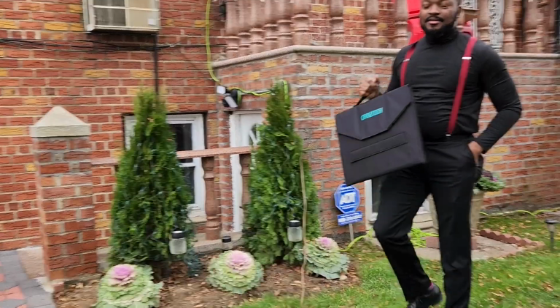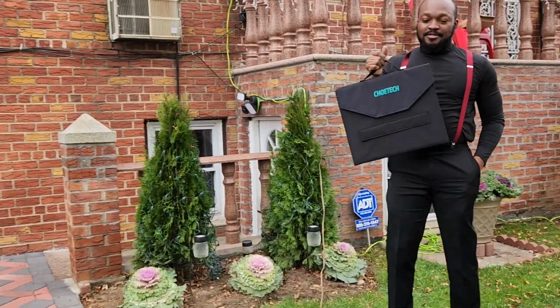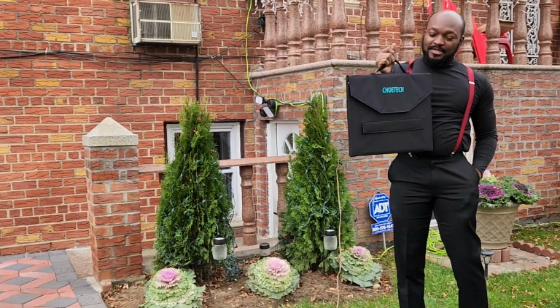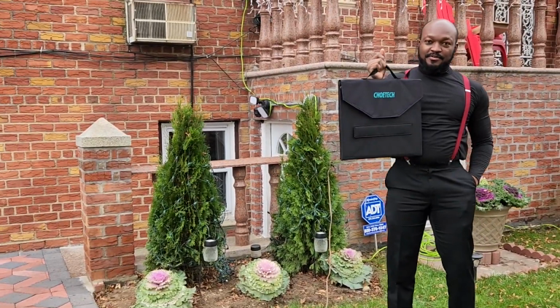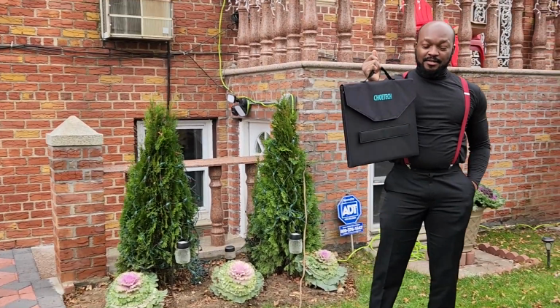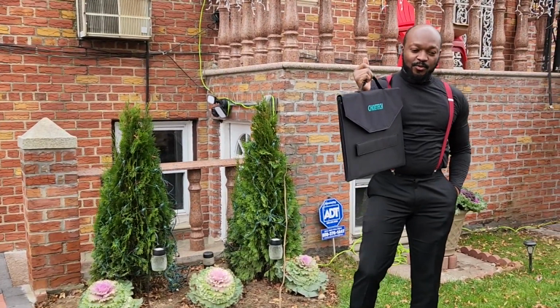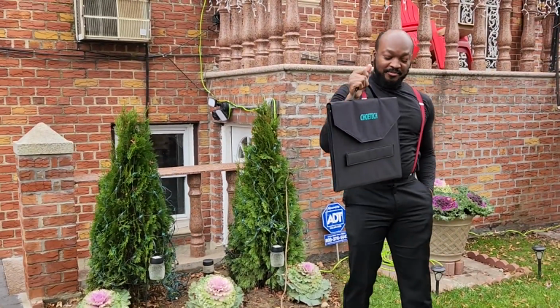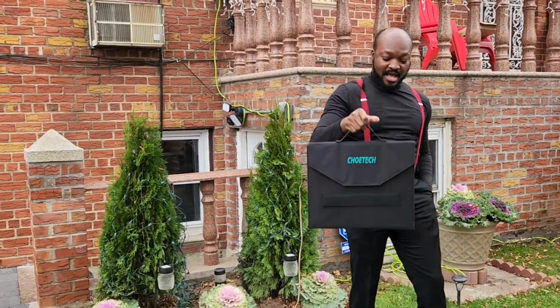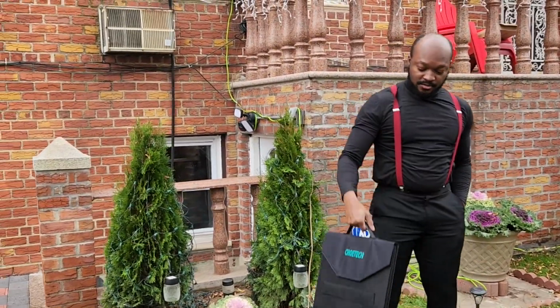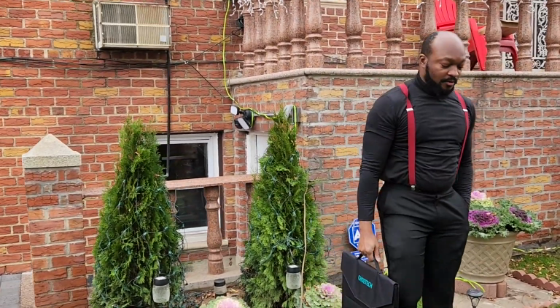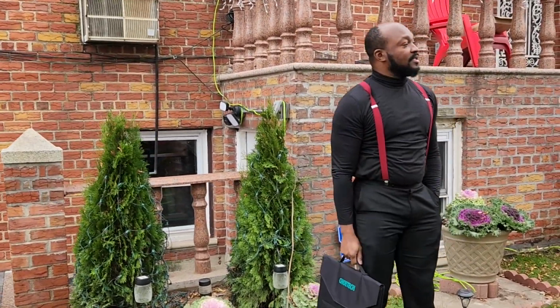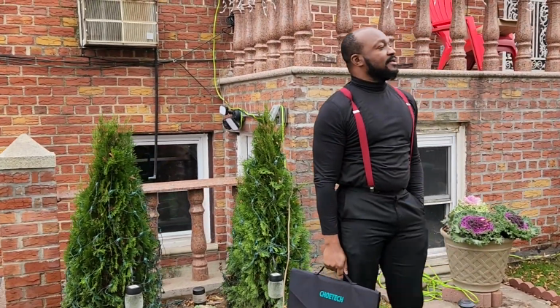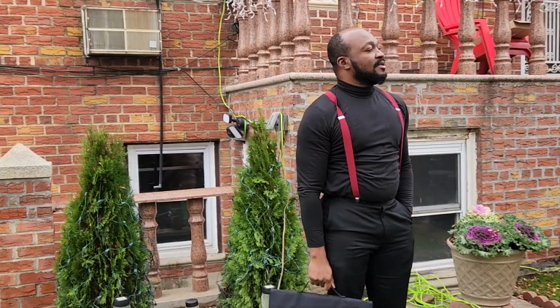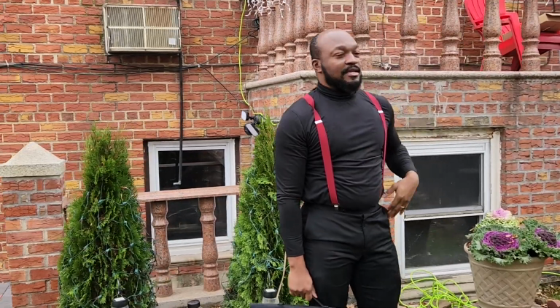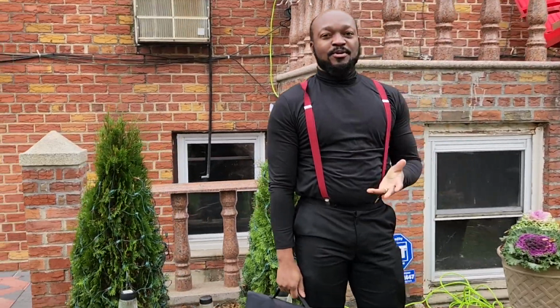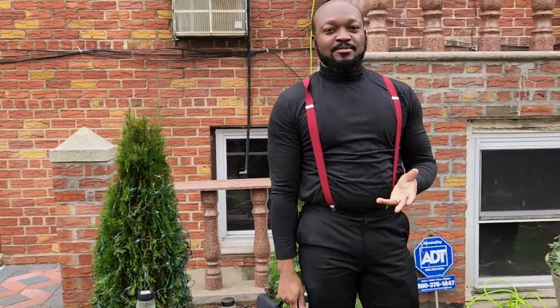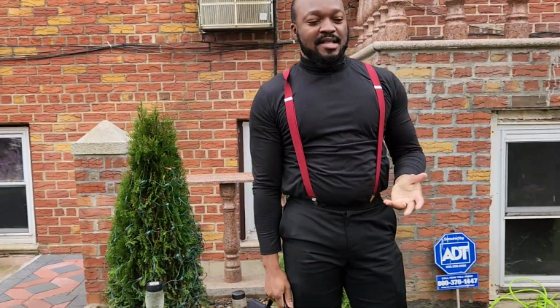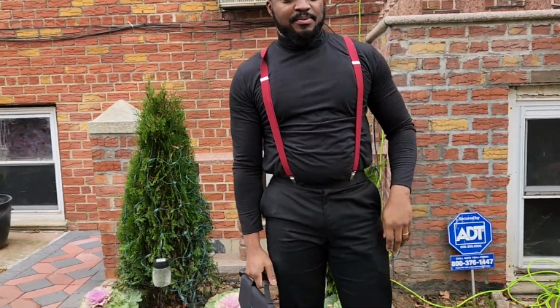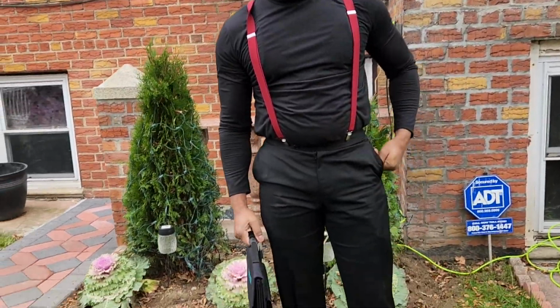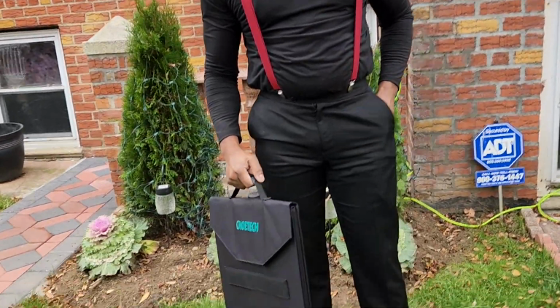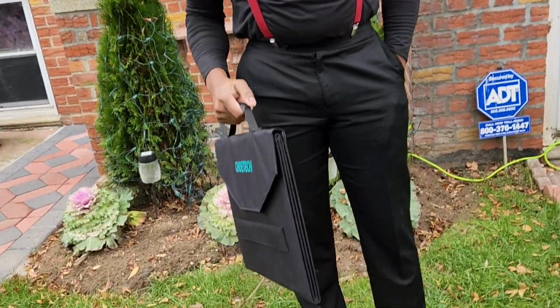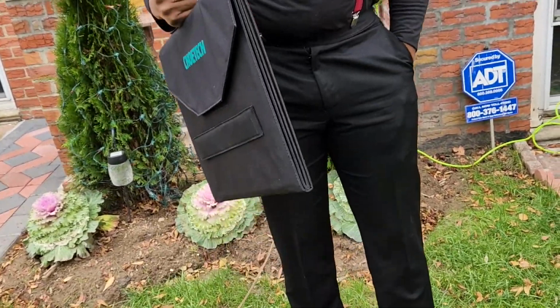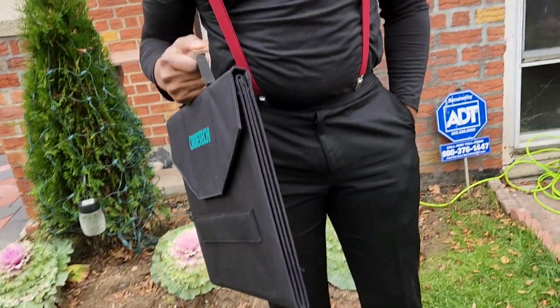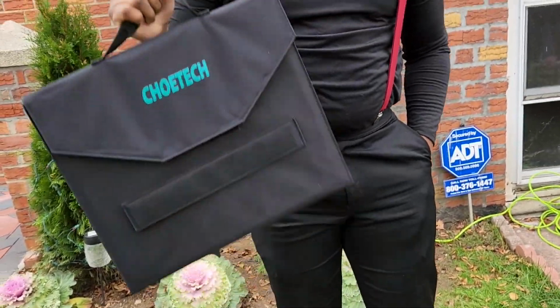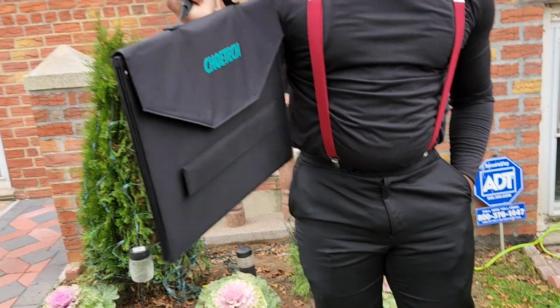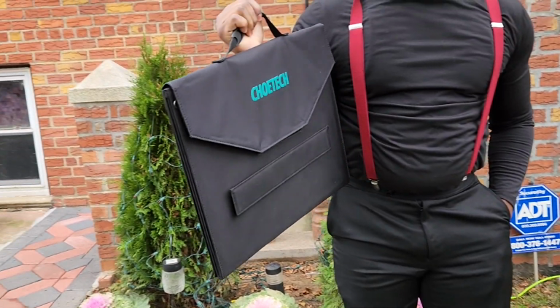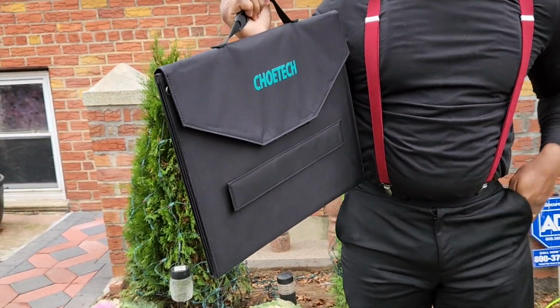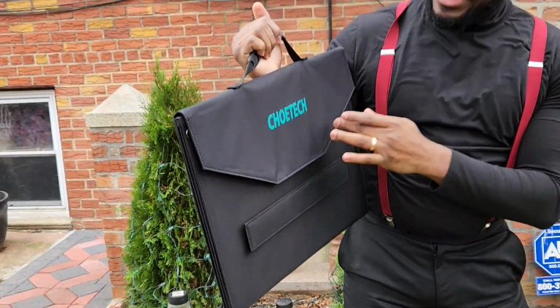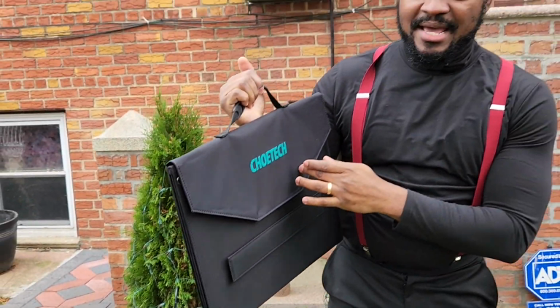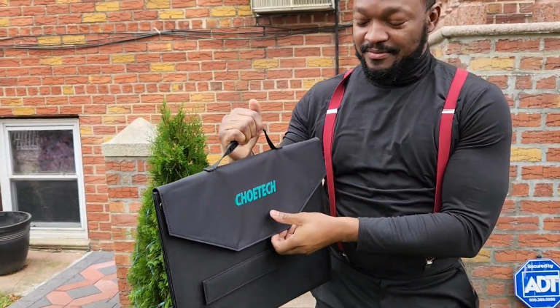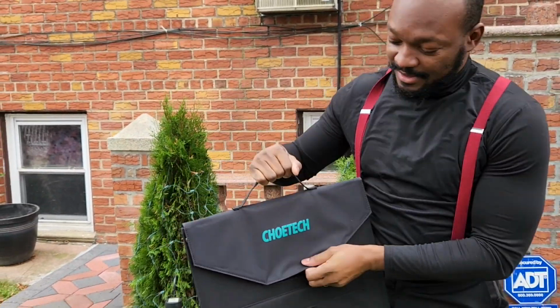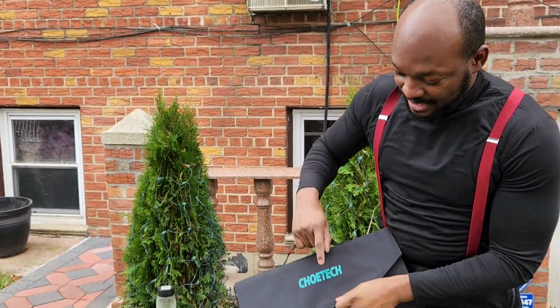It's very cool, very nice. You can hold it like you're going somewhere, carrying it anywhere. But it's not just the bag — what's inside? Let's get into it.